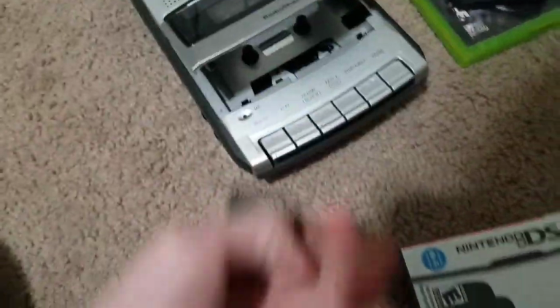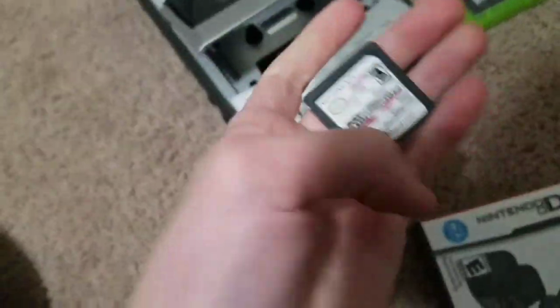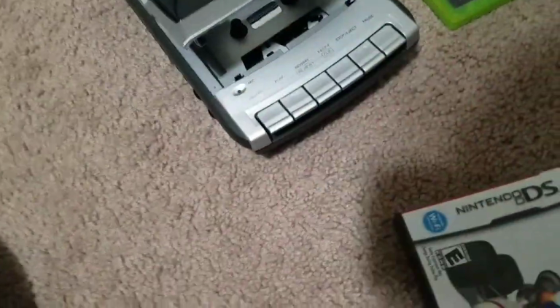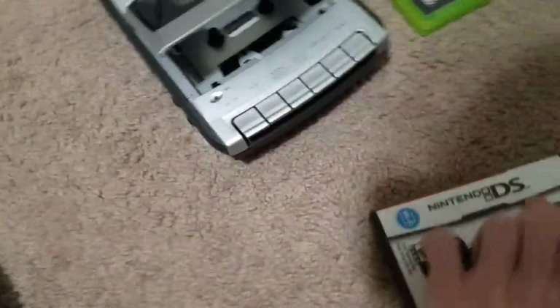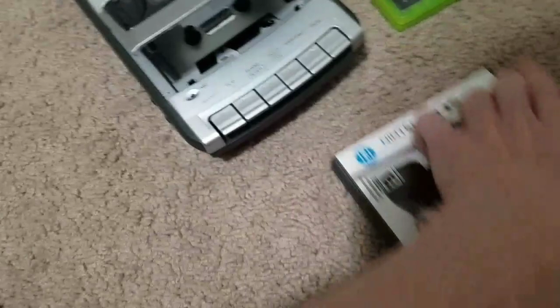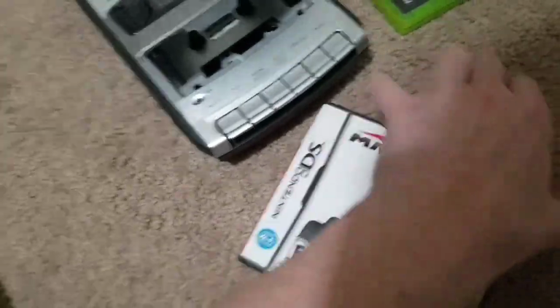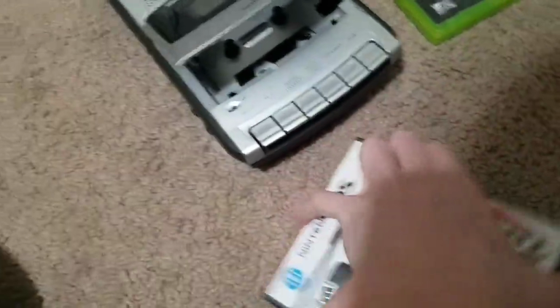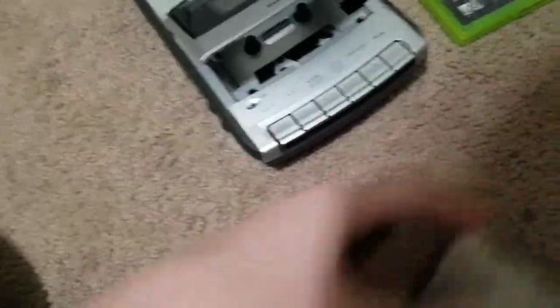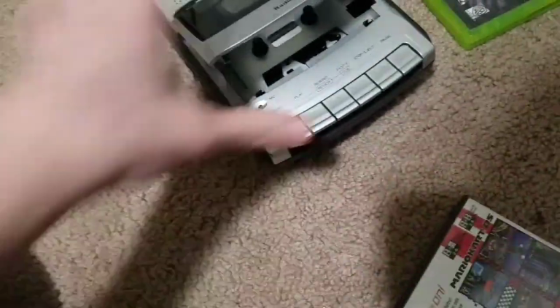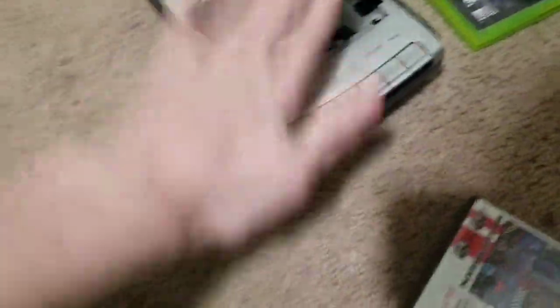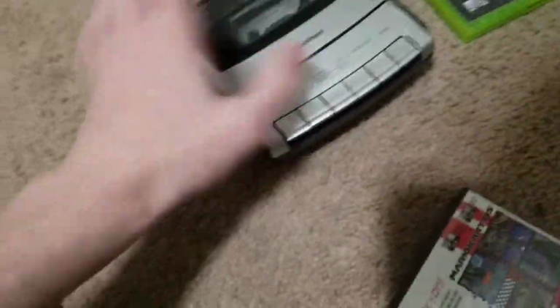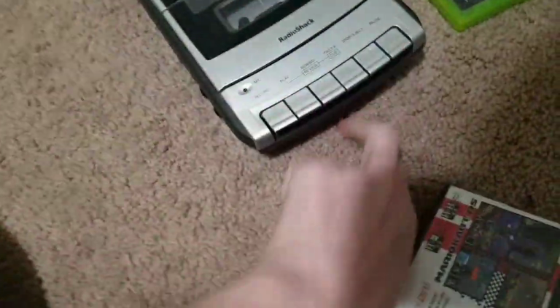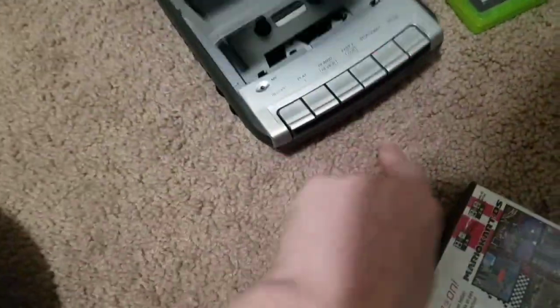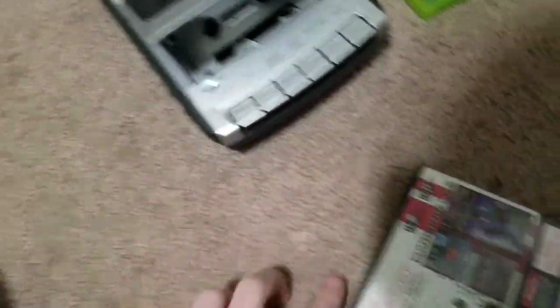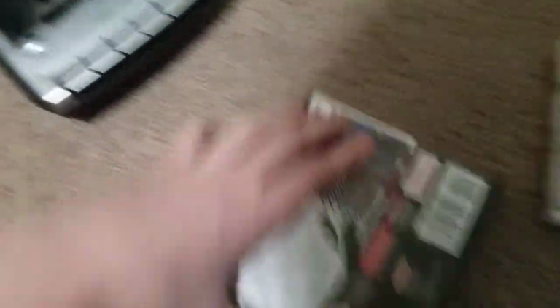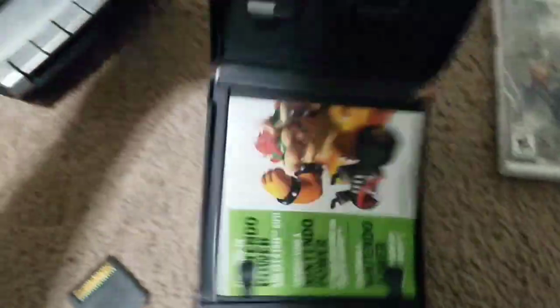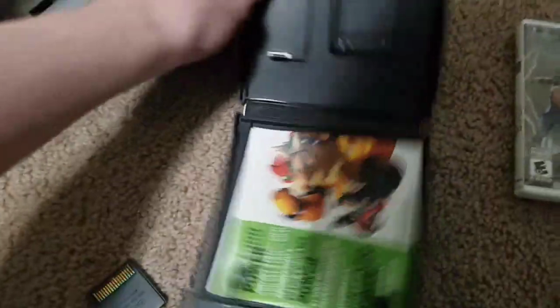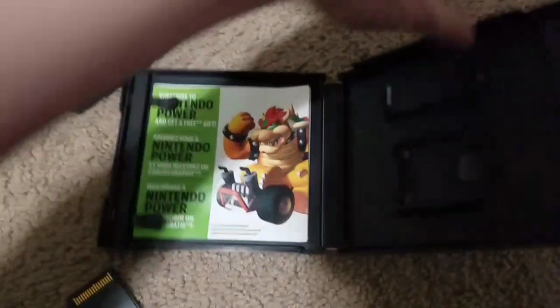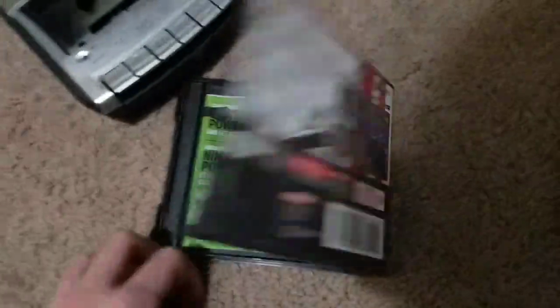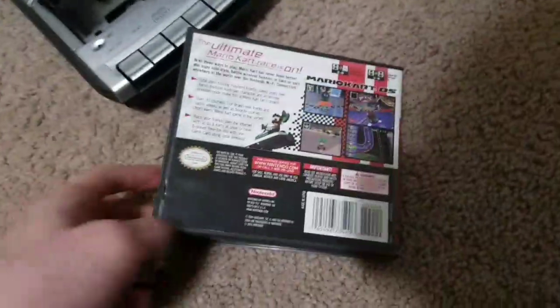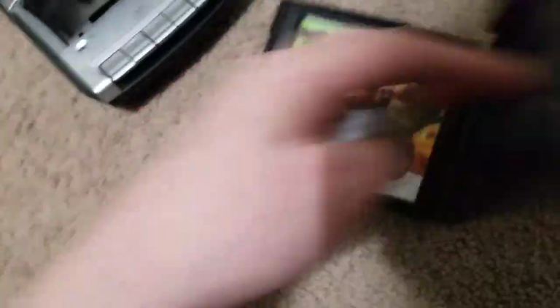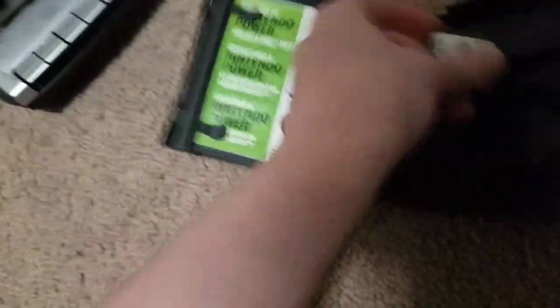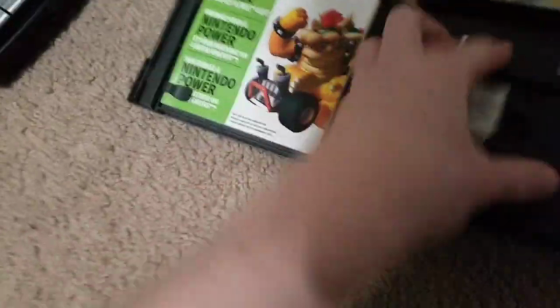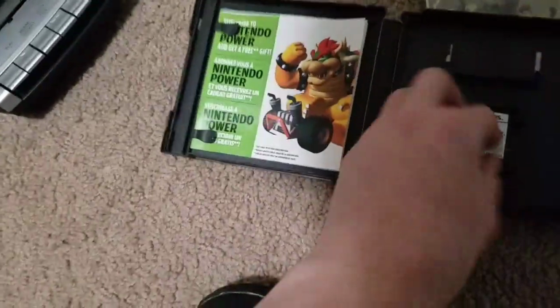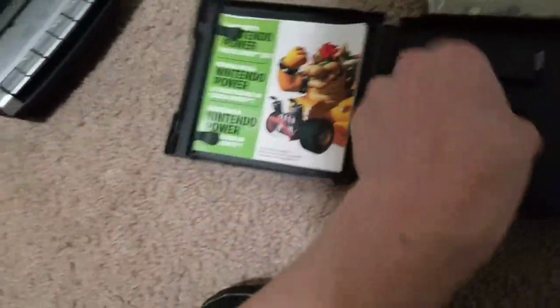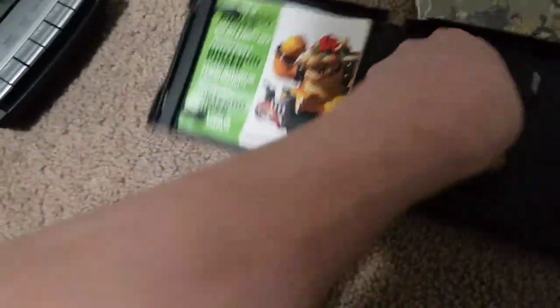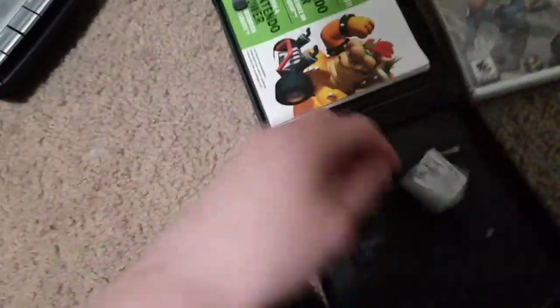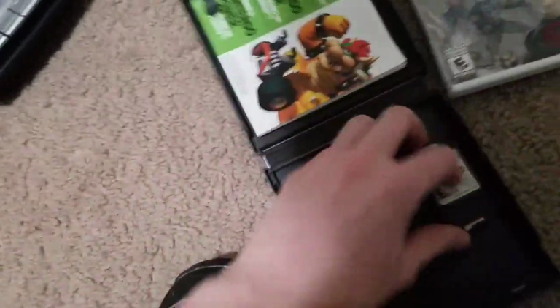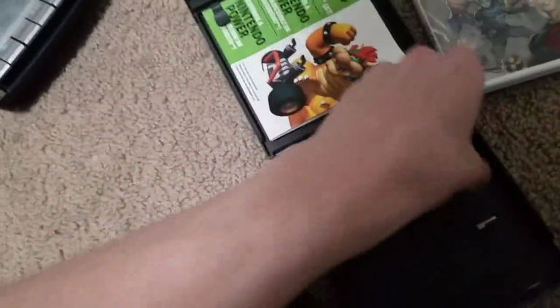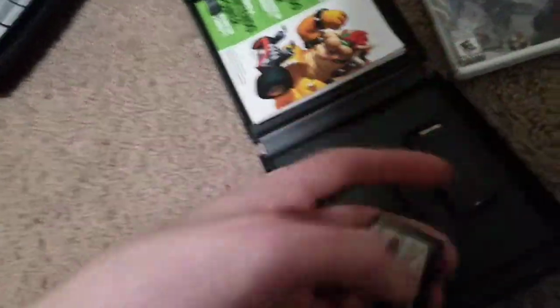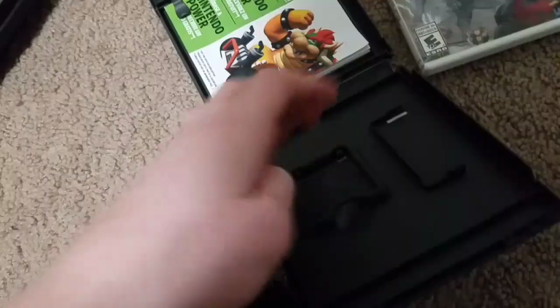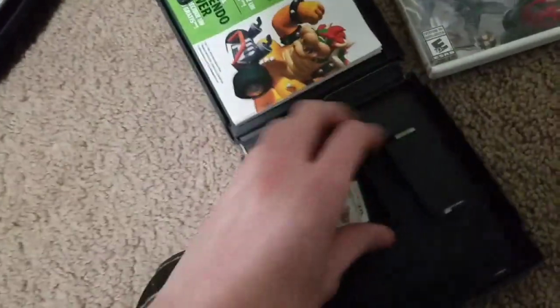Geez, no wonder they don't make machines like these anymore. Just deal with your random music CDs. Can't even put the game back in here.